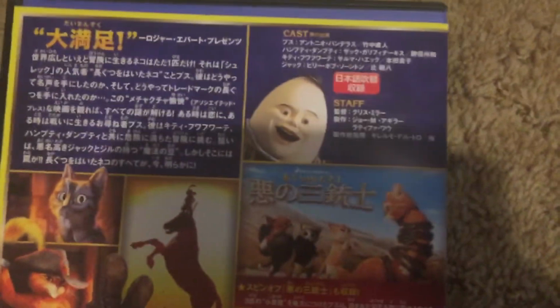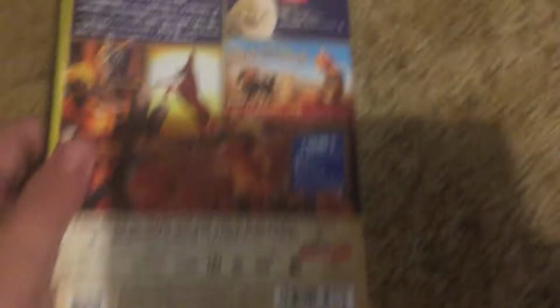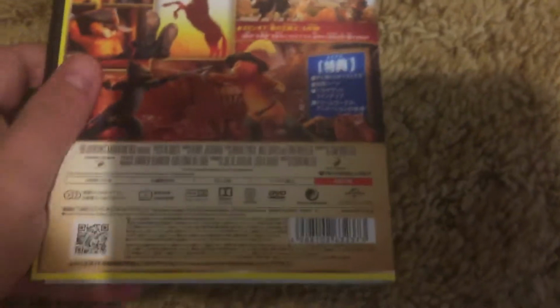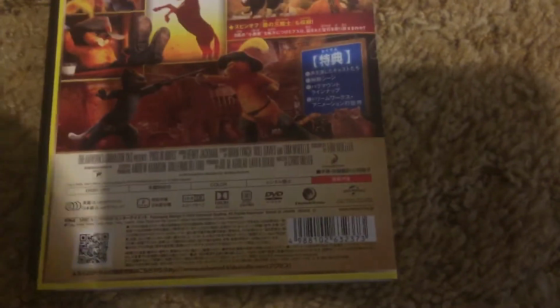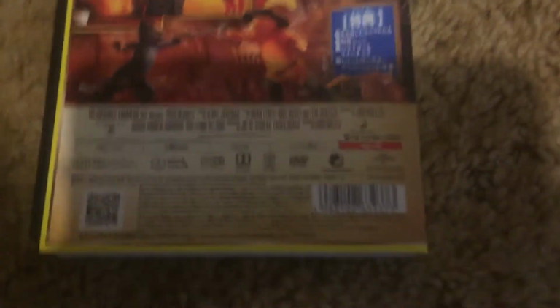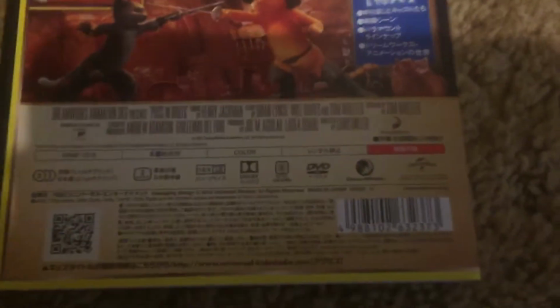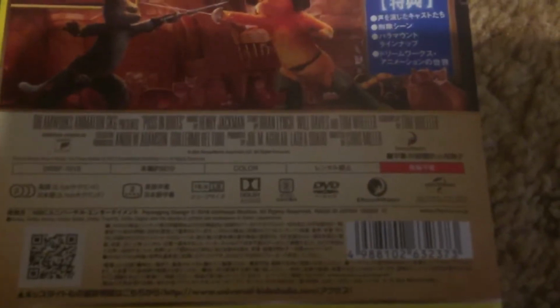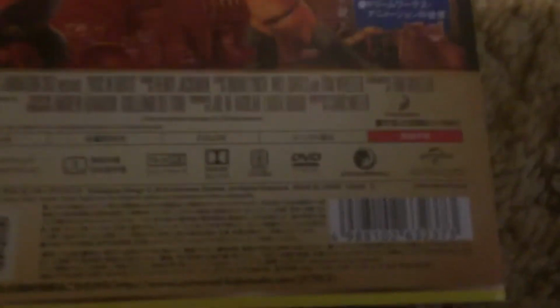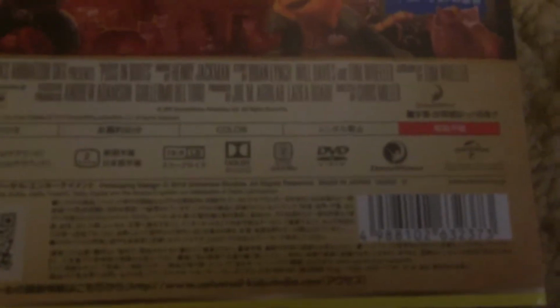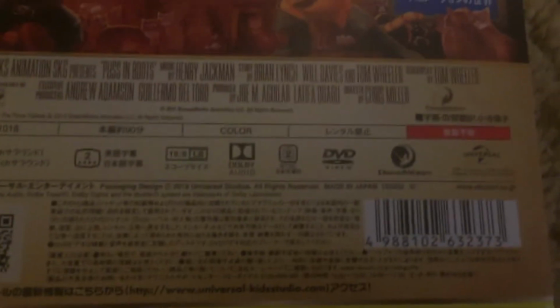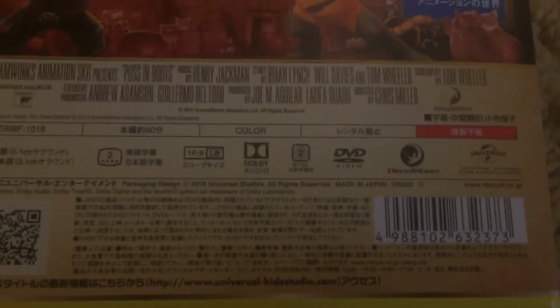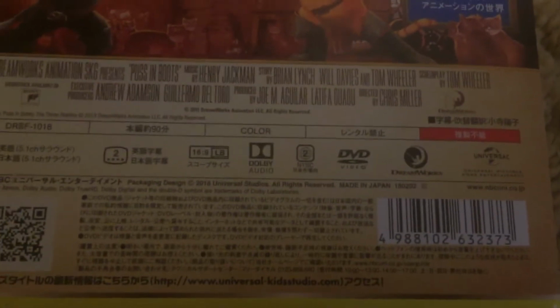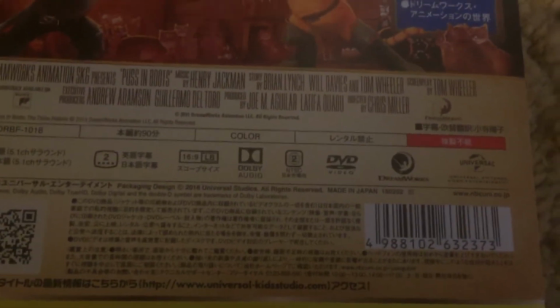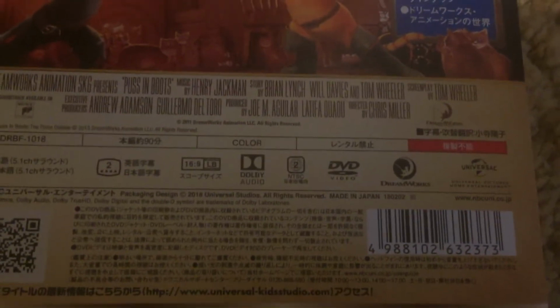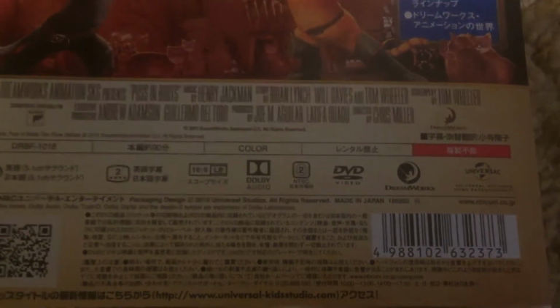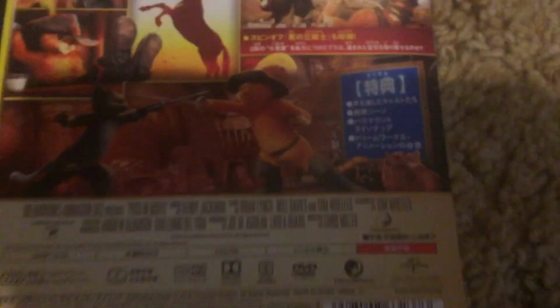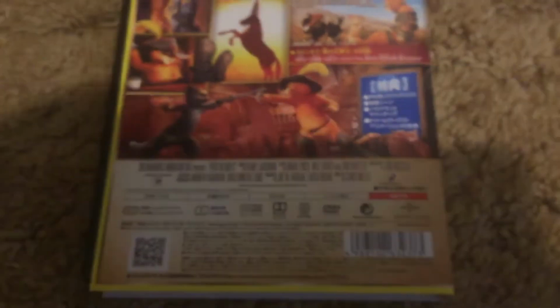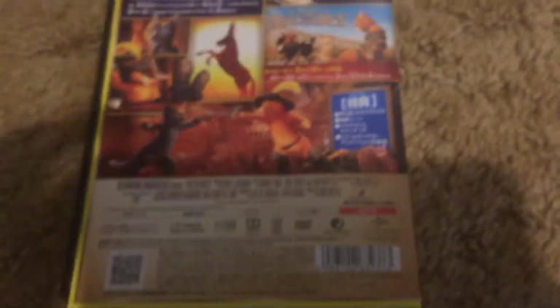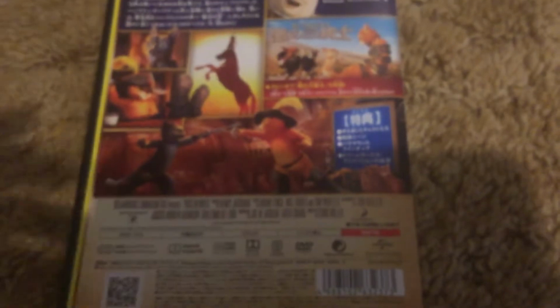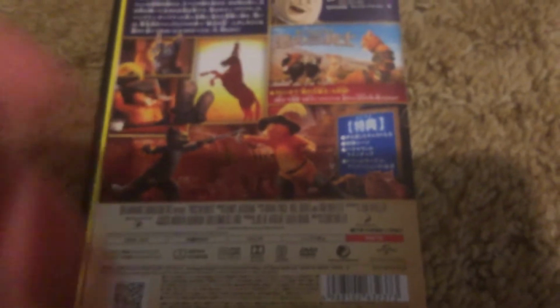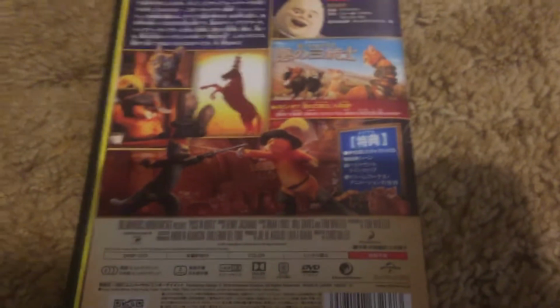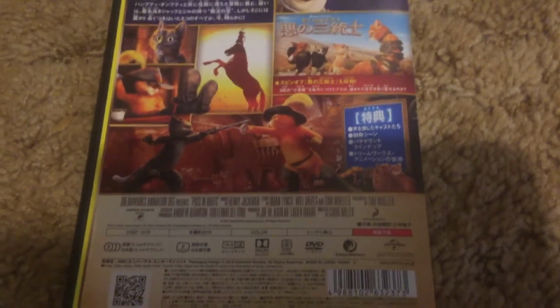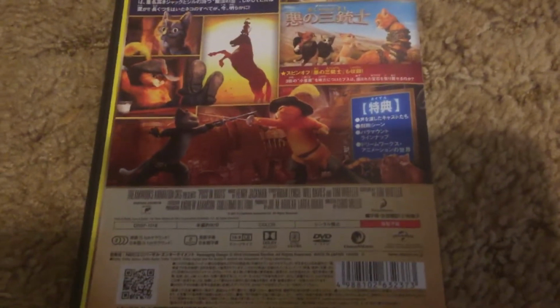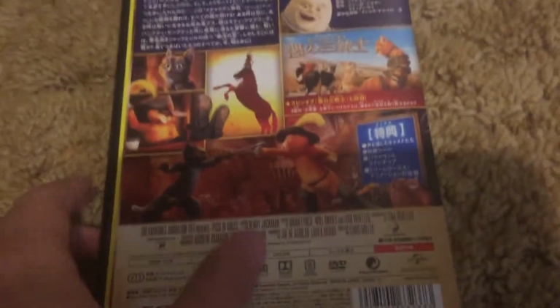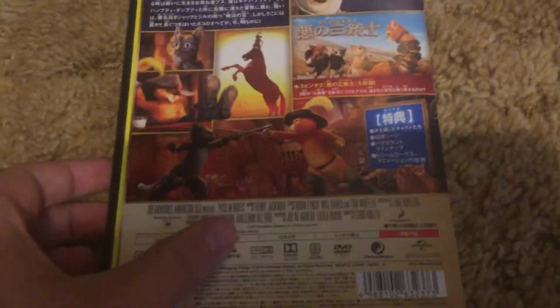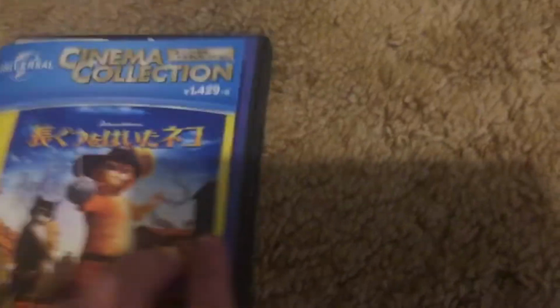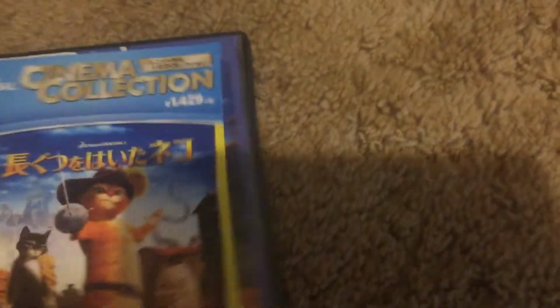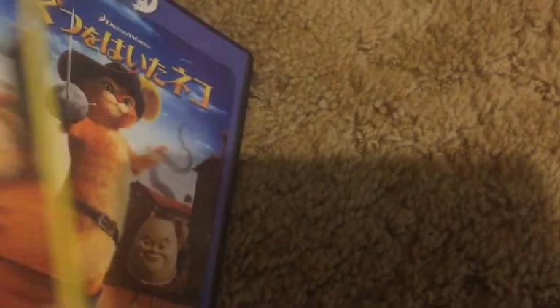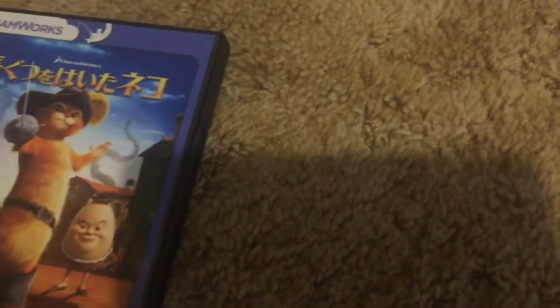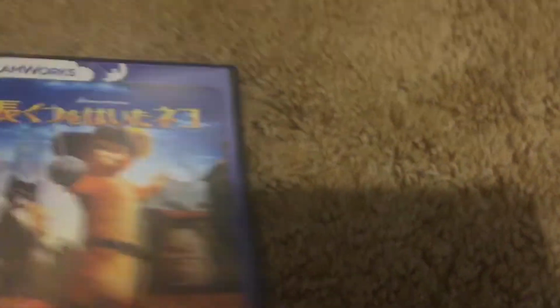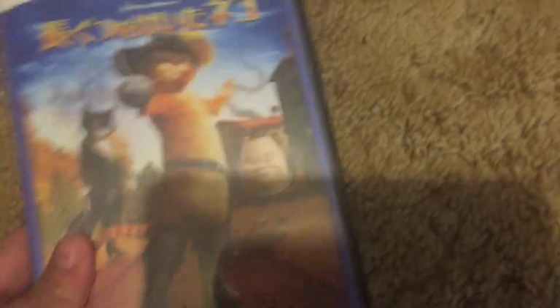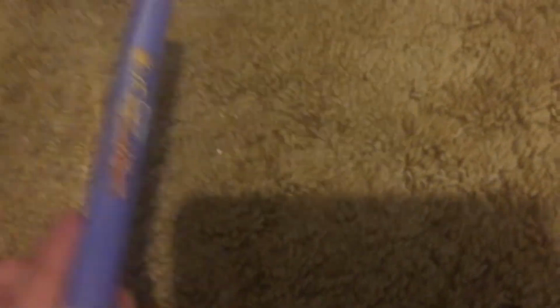Here's the back. This DVD is made in Japan. Yes guys, this is the Japanese DVD of Puss in Boots — pretty rare. I'm going to try to do the opening of this one with the language in Japanese if I can.